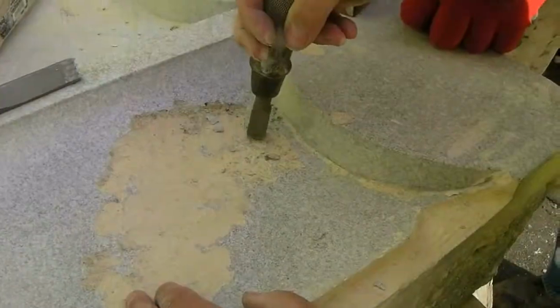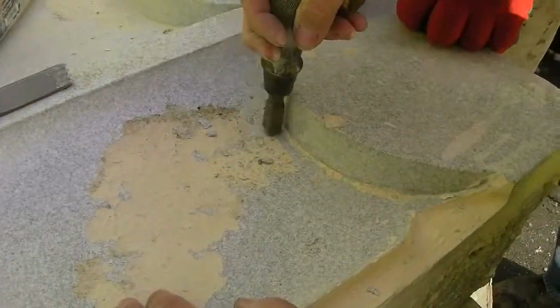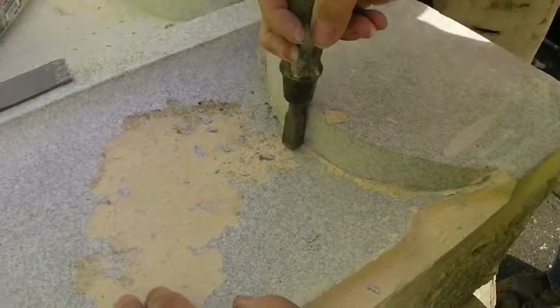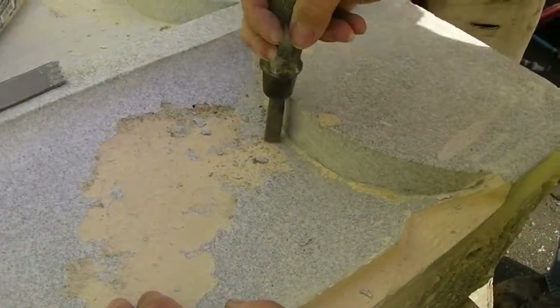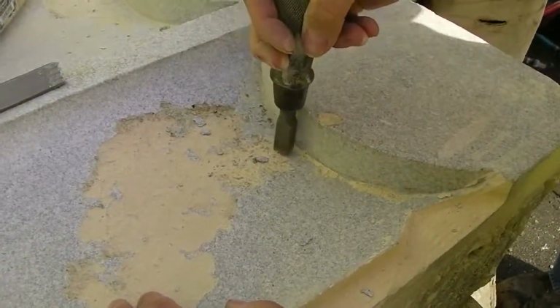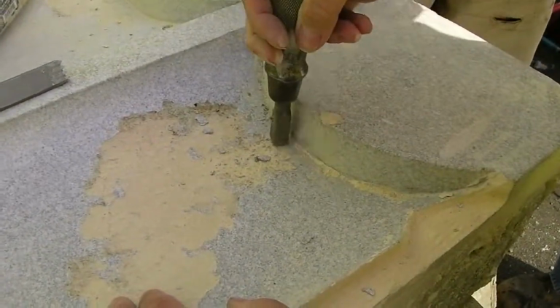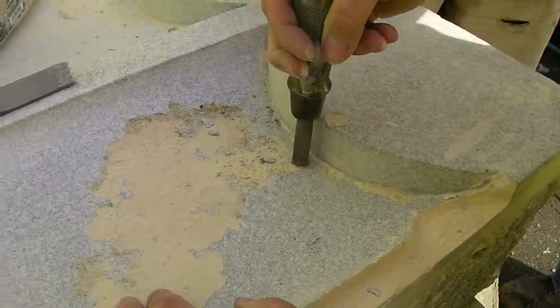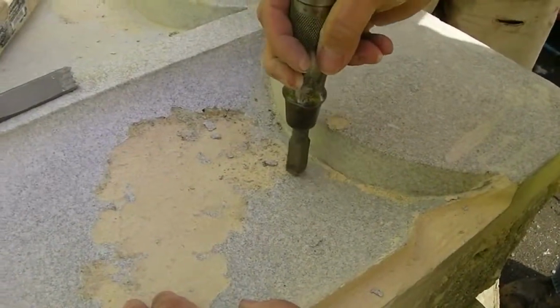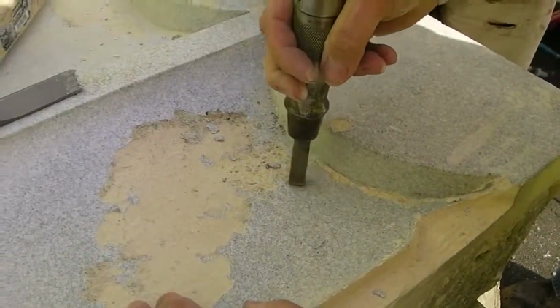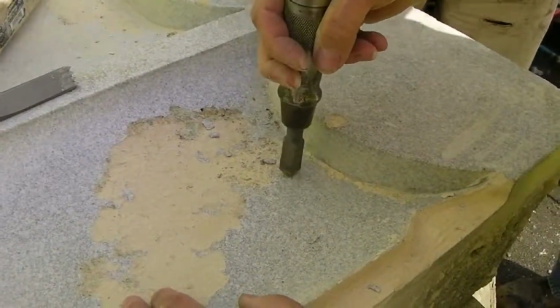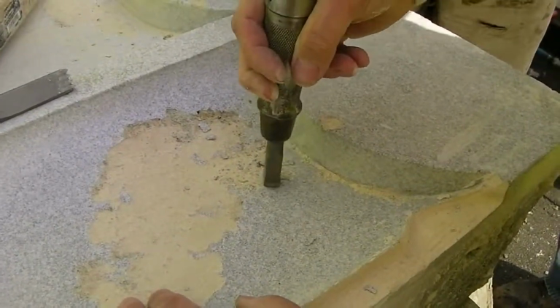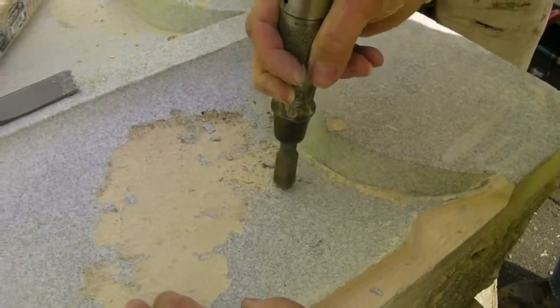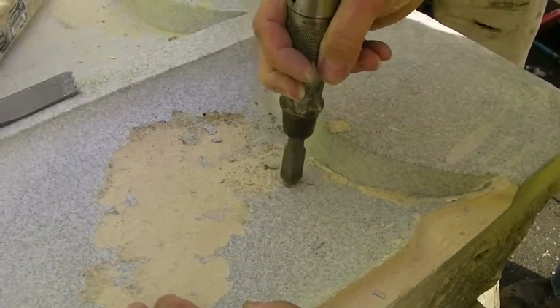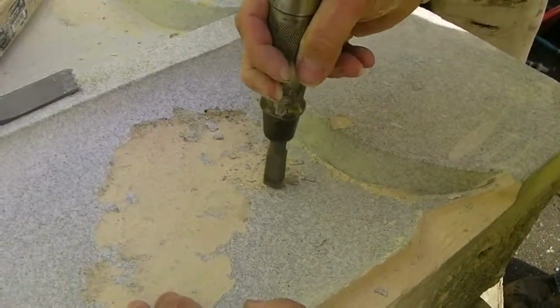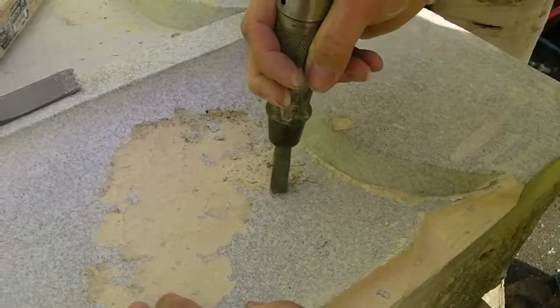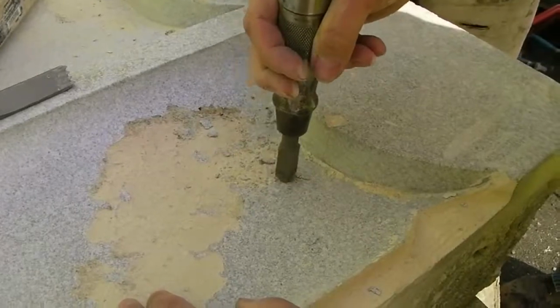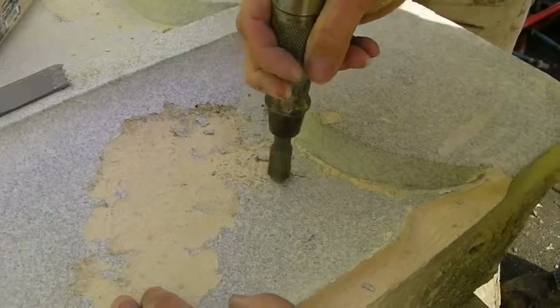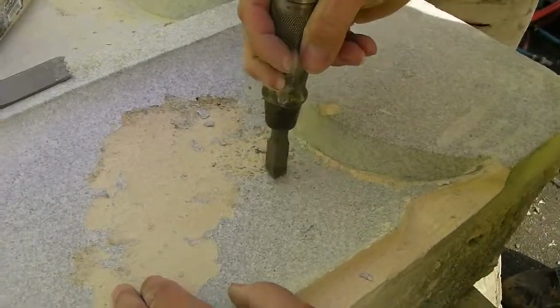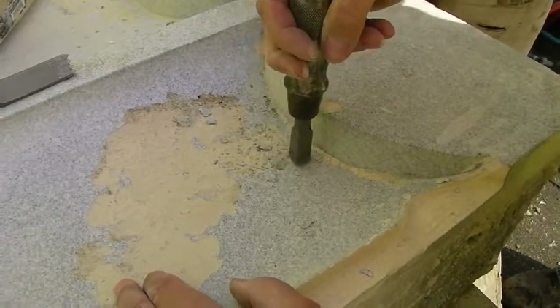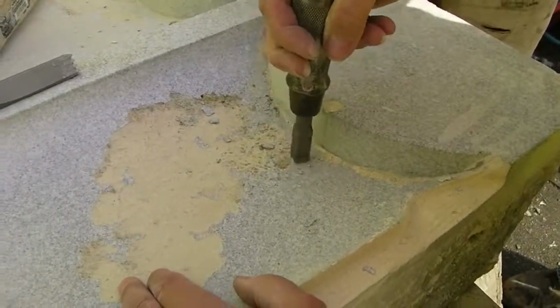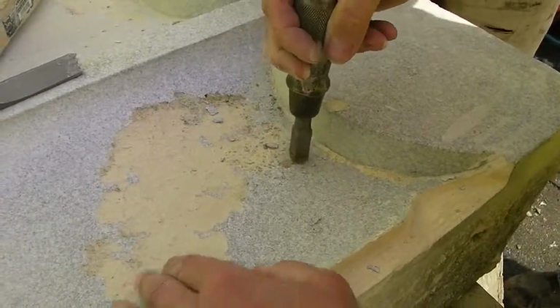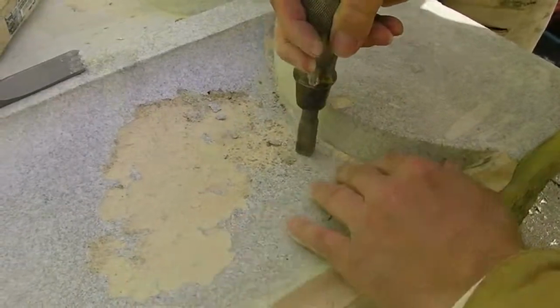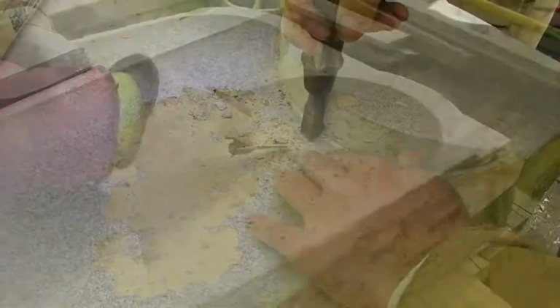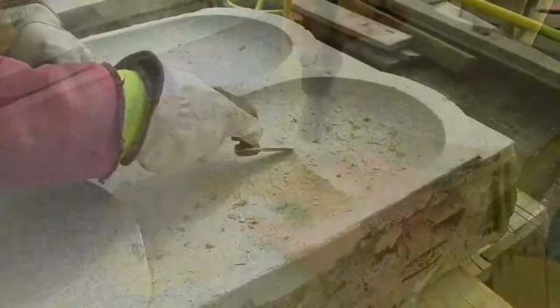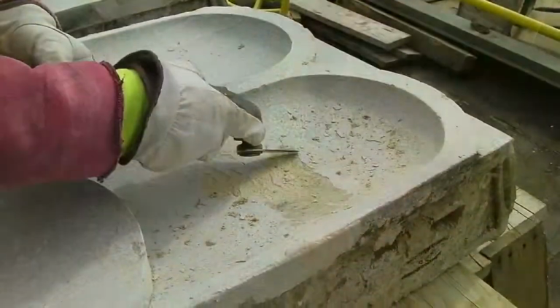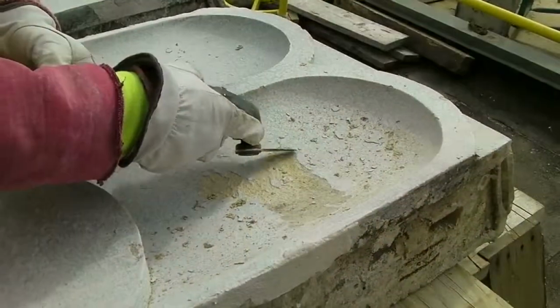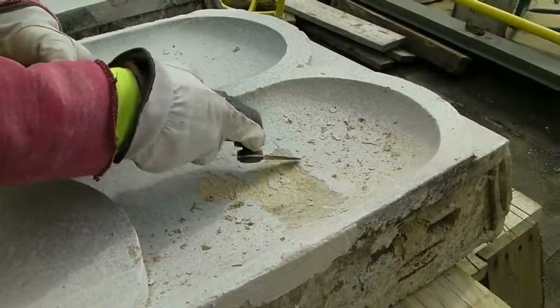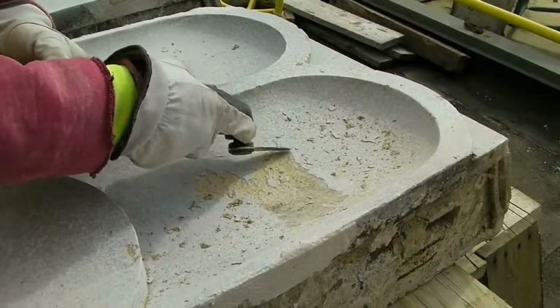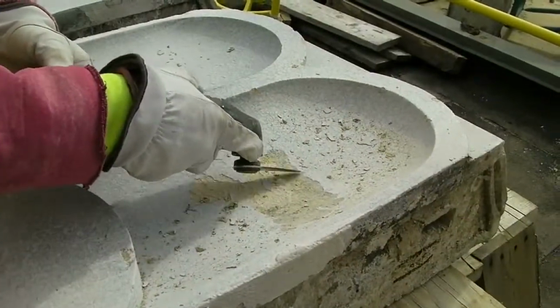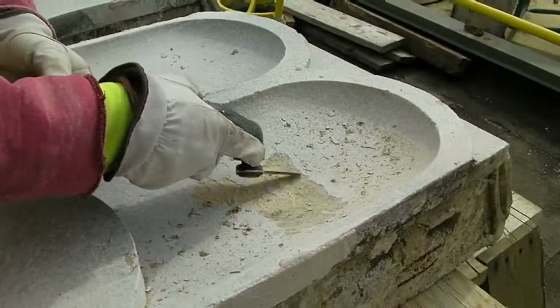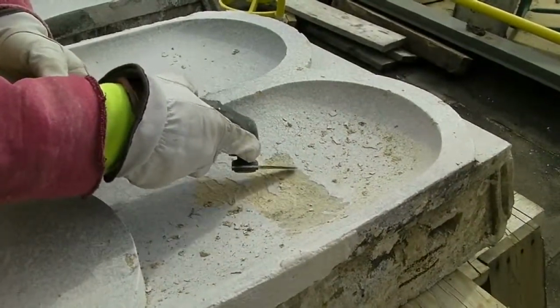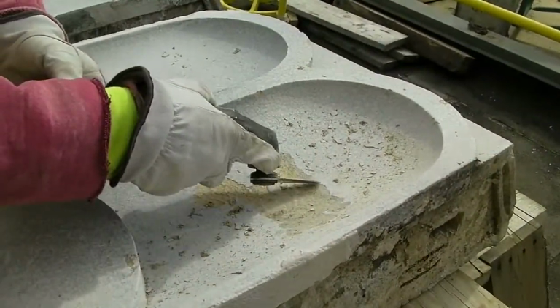The terracotta glazing that had deteriorated from the surface of the units was removed with a chisel technique using a pneumatic air hammer.